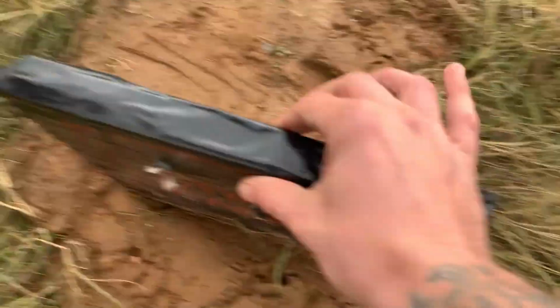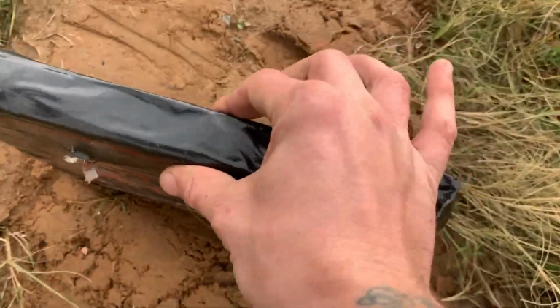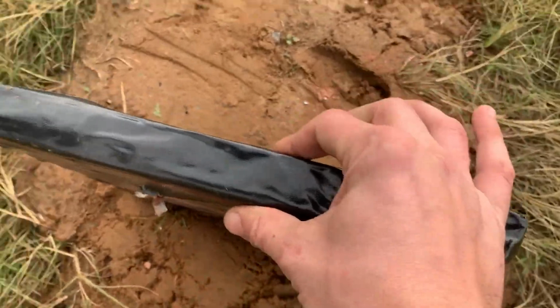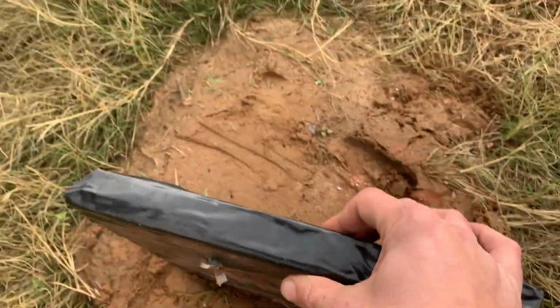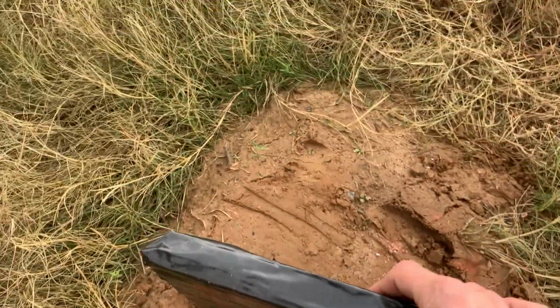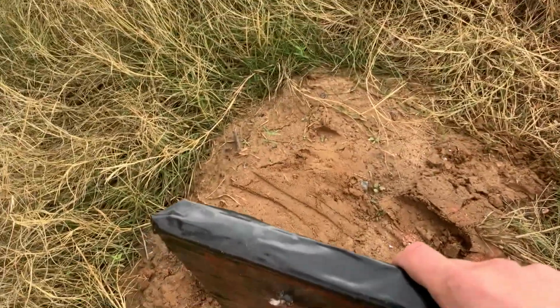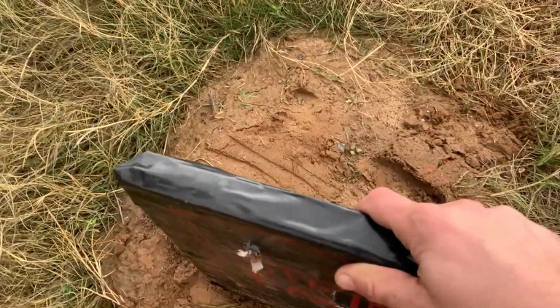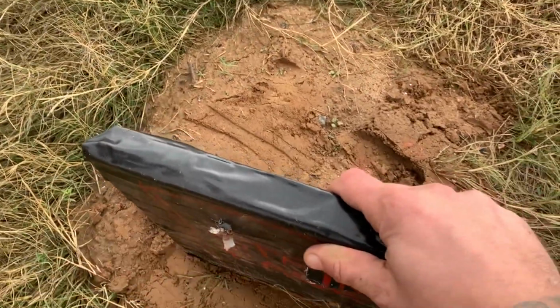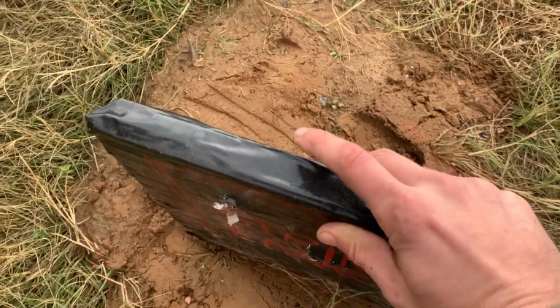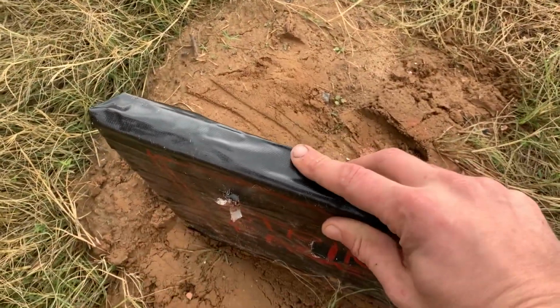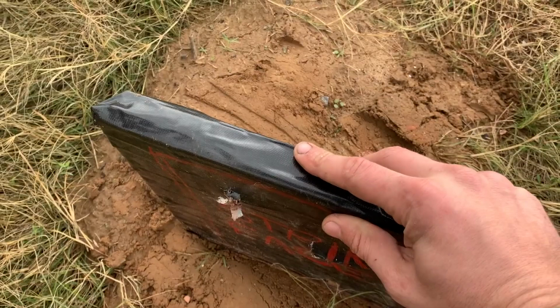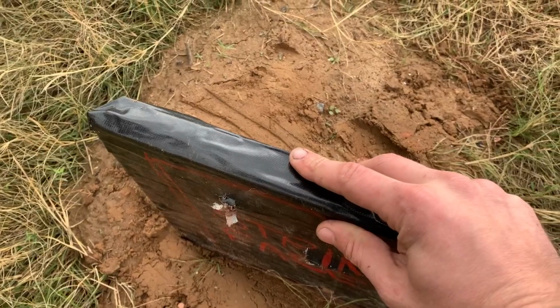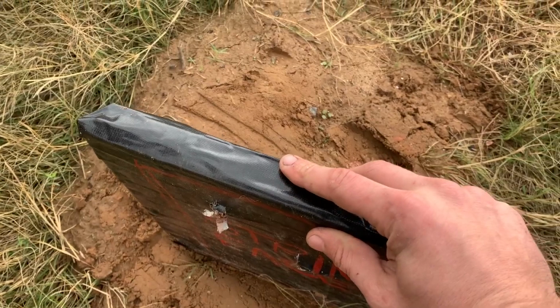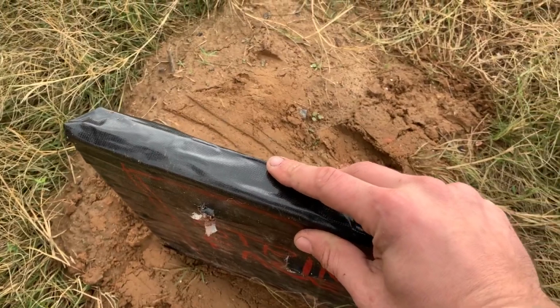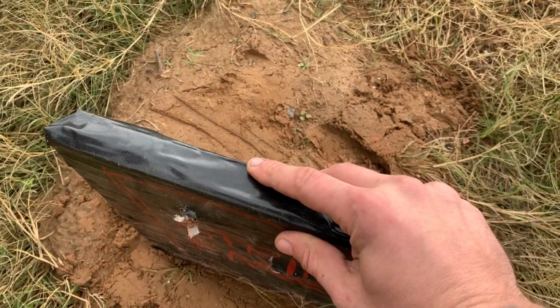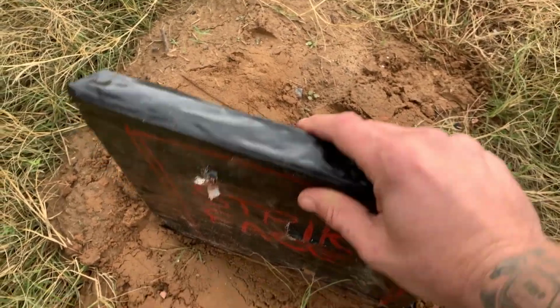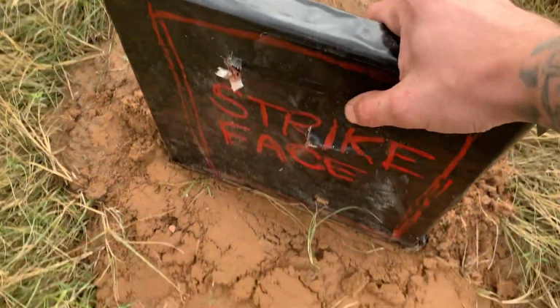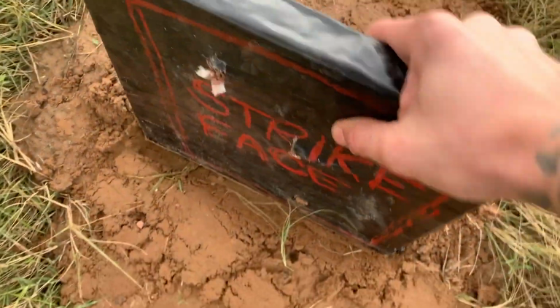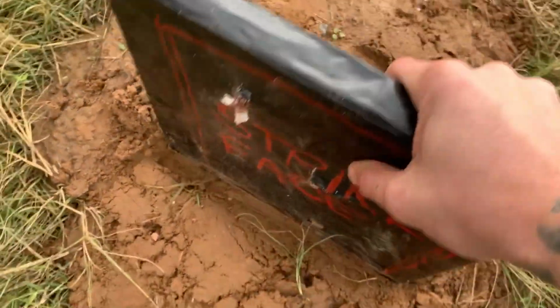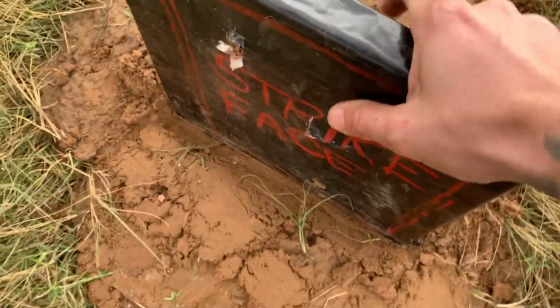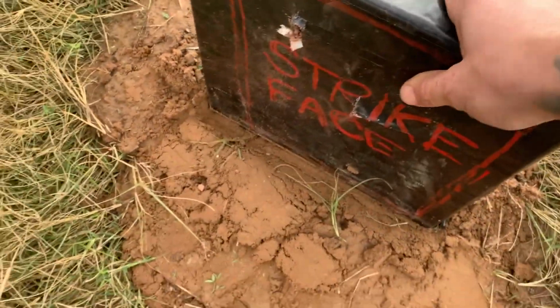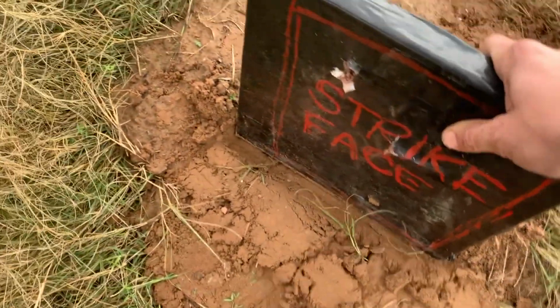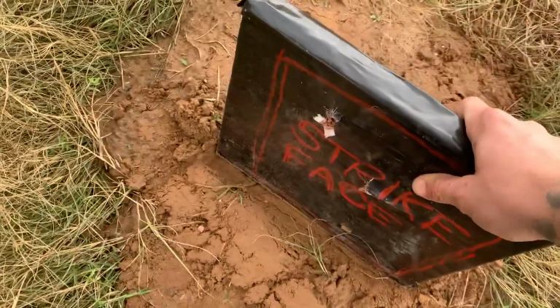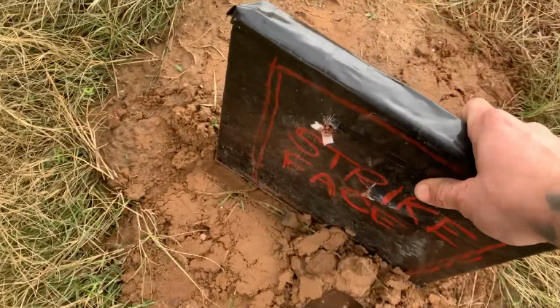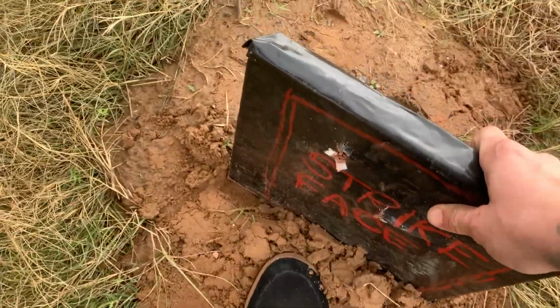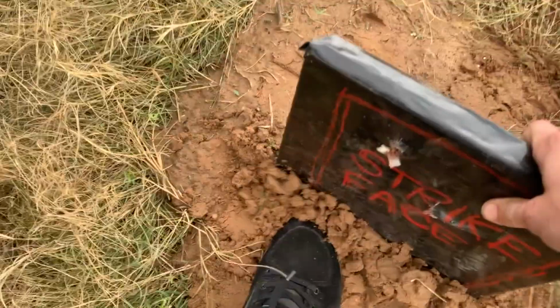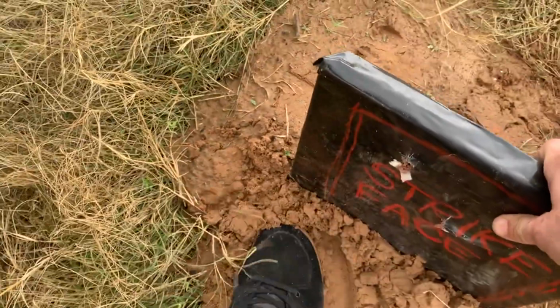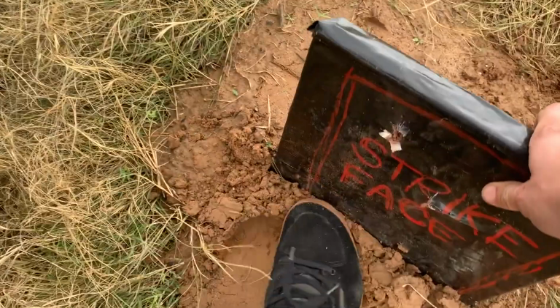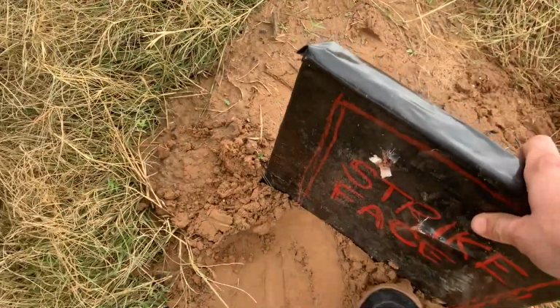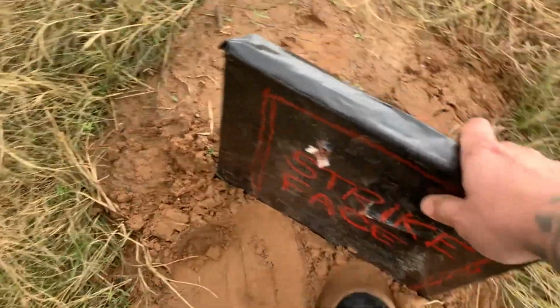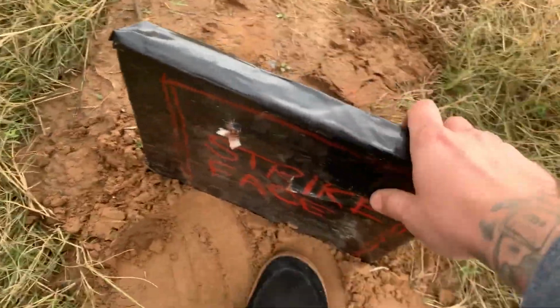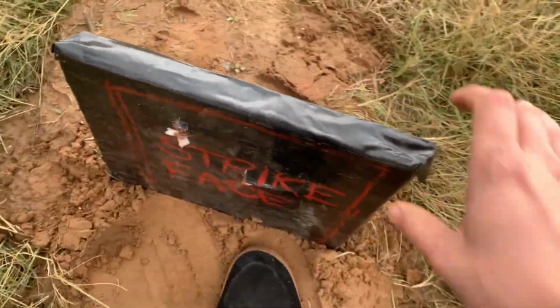That's only like an inch thick — three ceramic tiles, some weave, and some resin. It was like 20 bucks, maybe. Let's stand it back up.